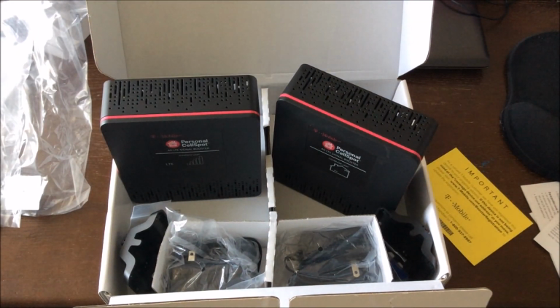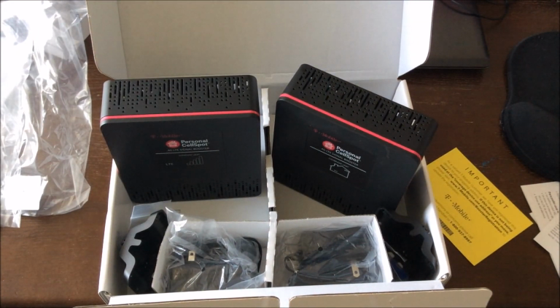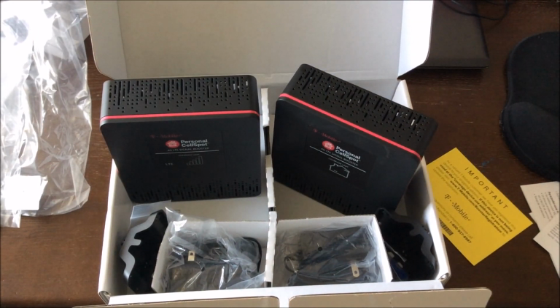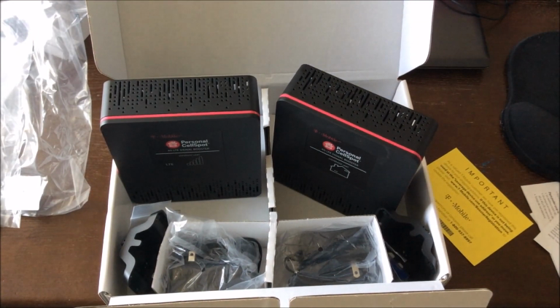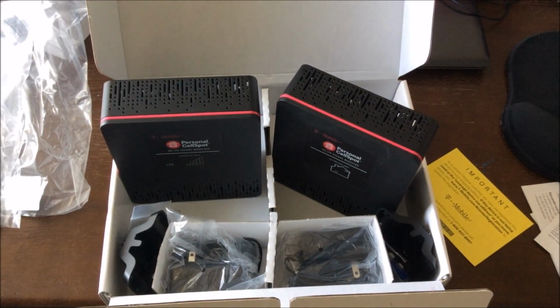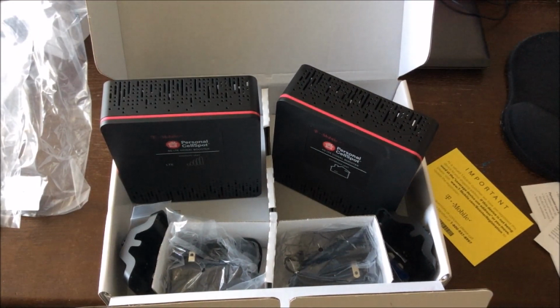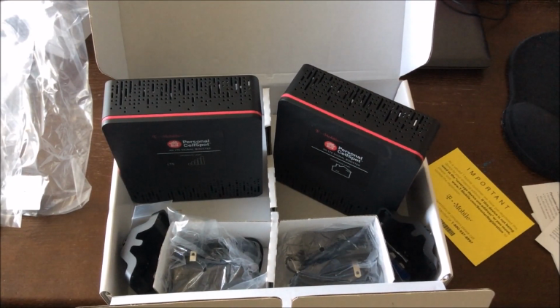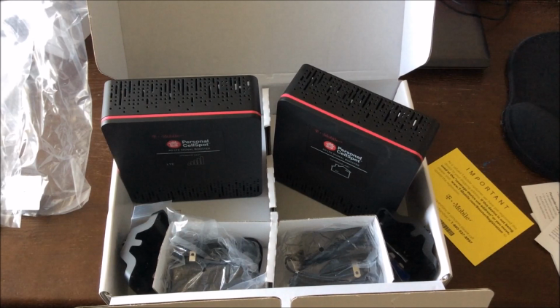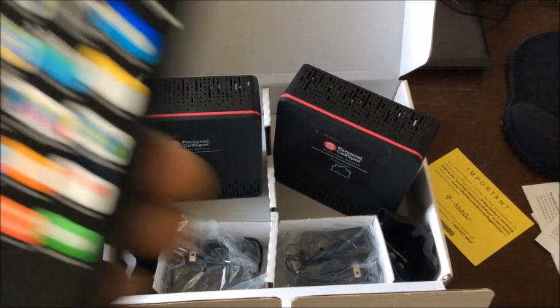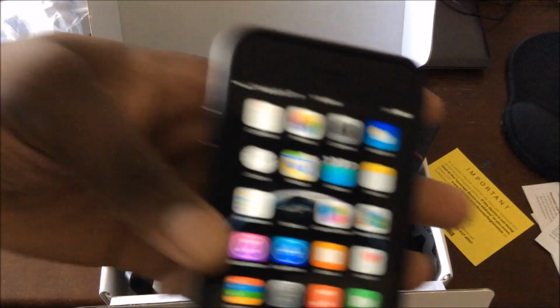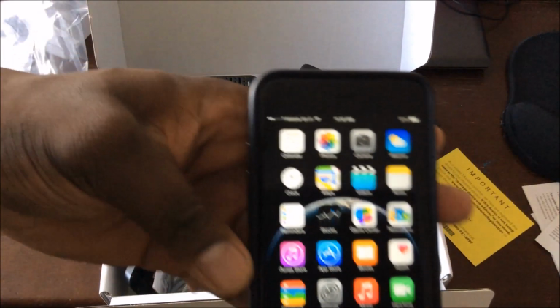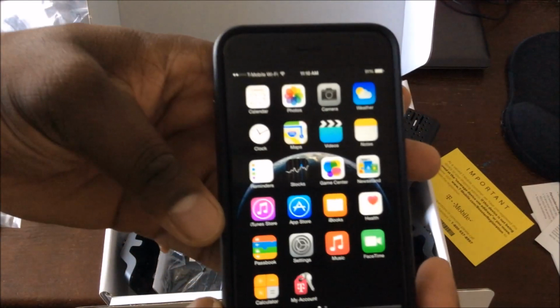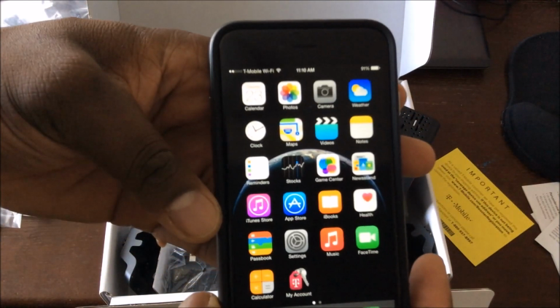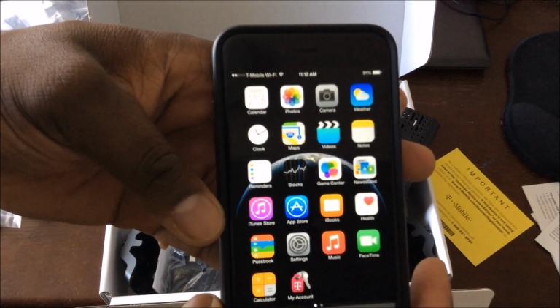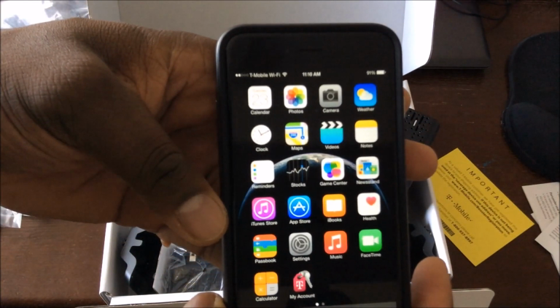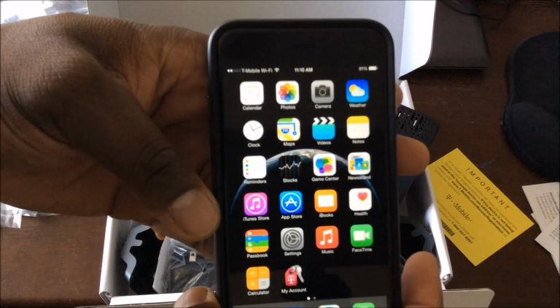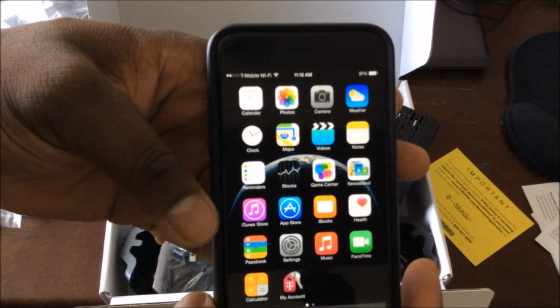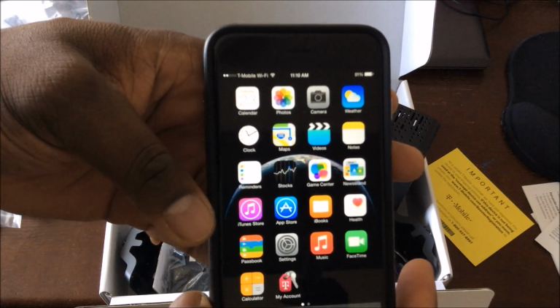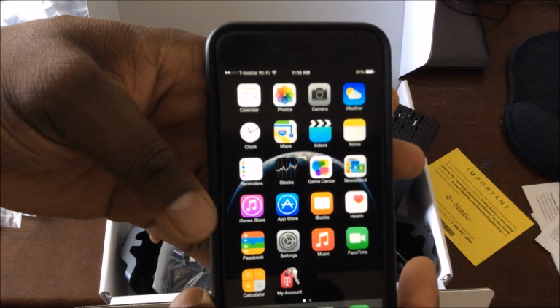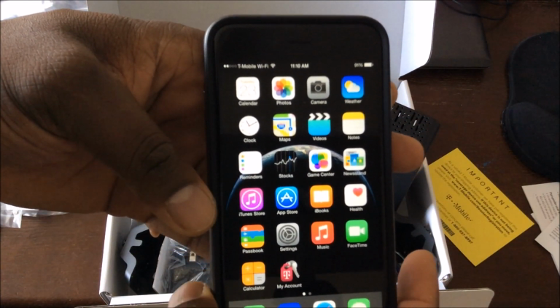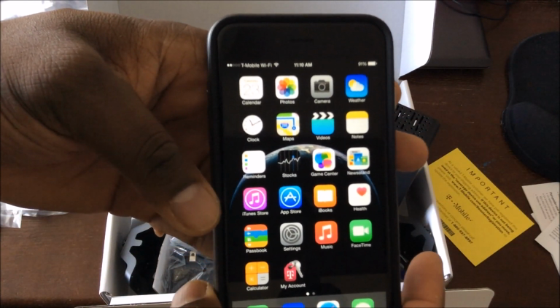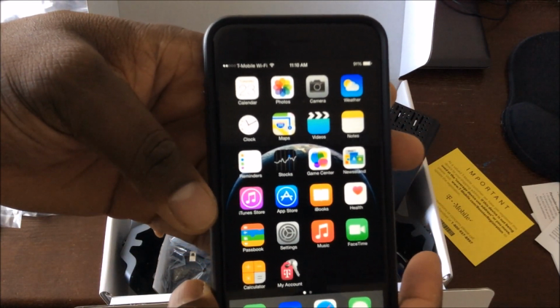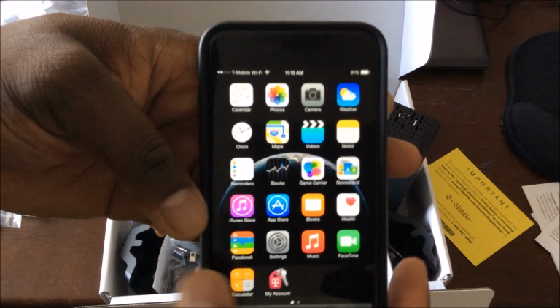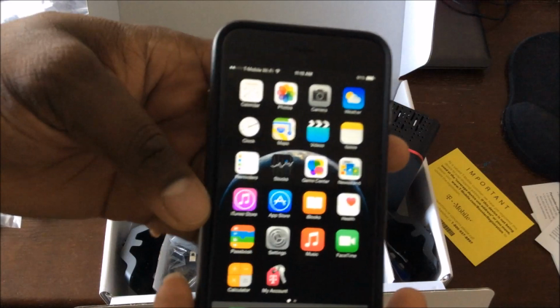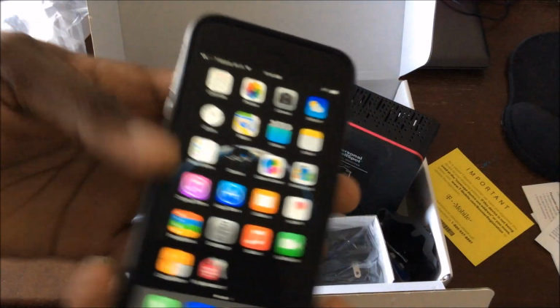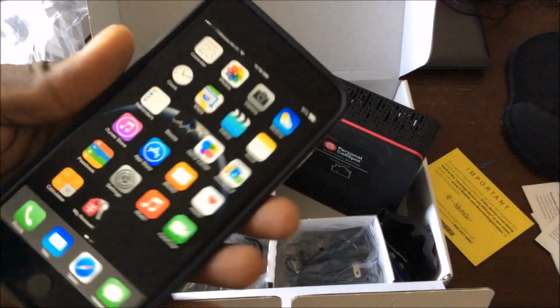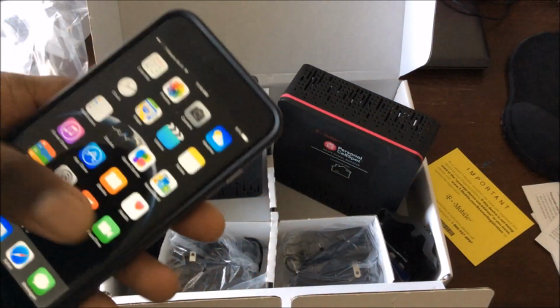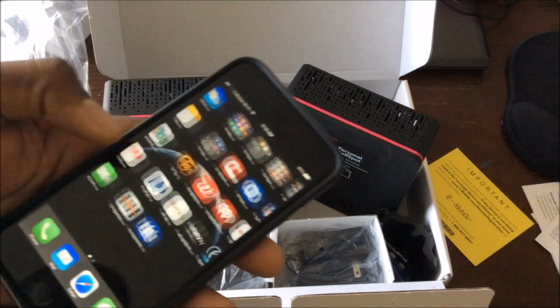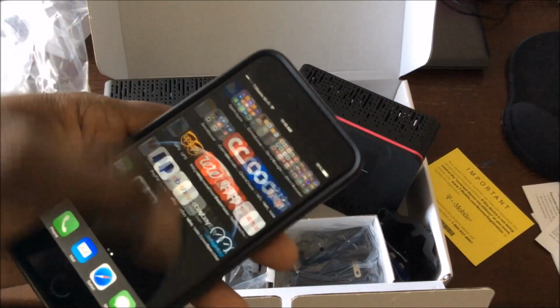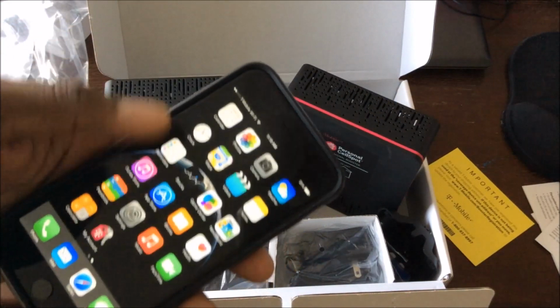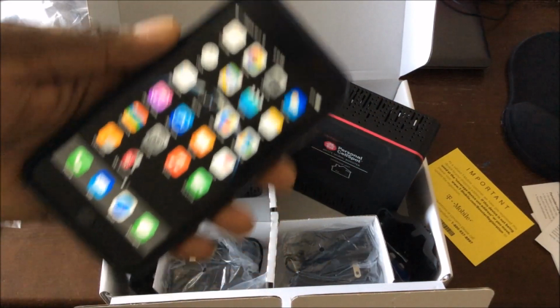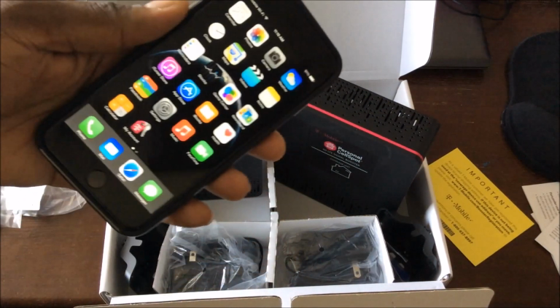Right now, here's what my signal looks like. I've got two bars up here, and downstairs I'm pretty much floating between one and two bars. So I want to see if this is going to do anything different.